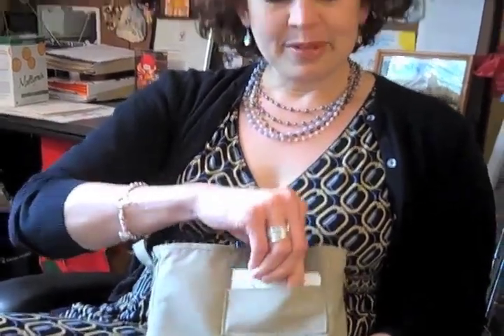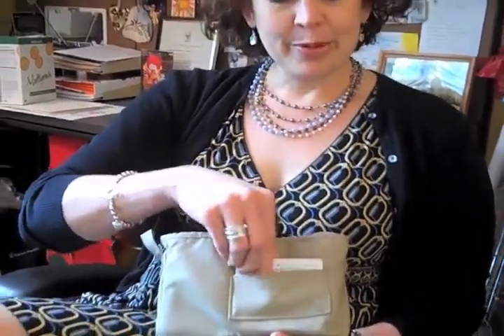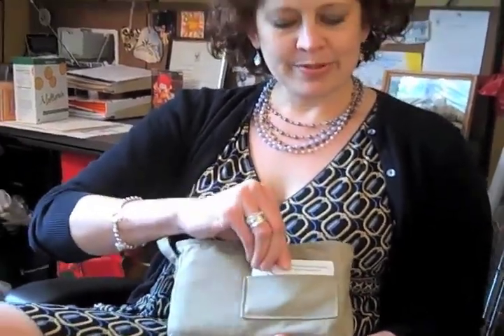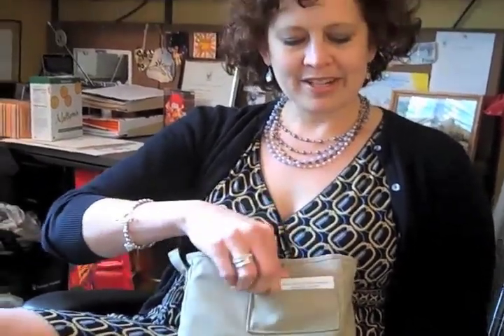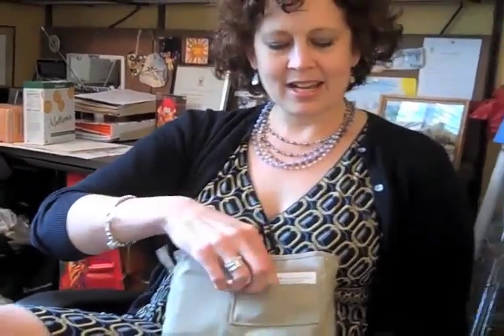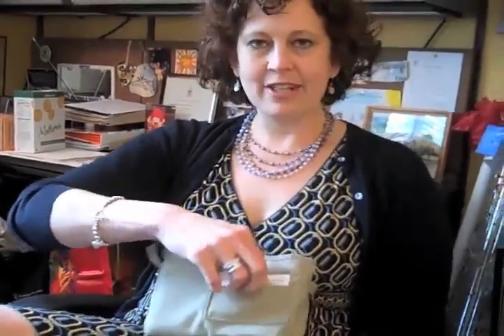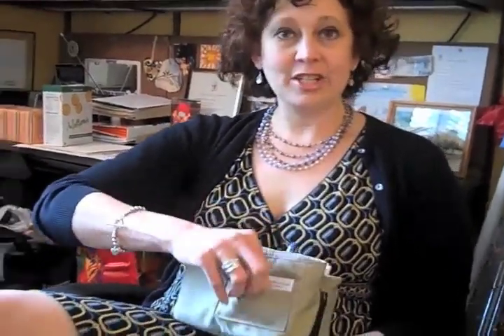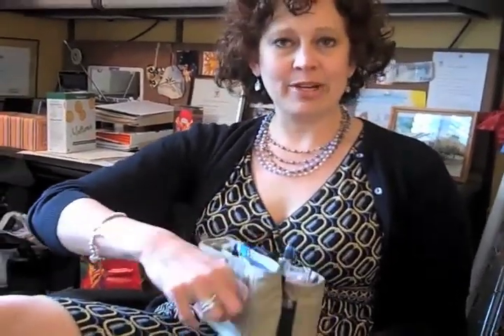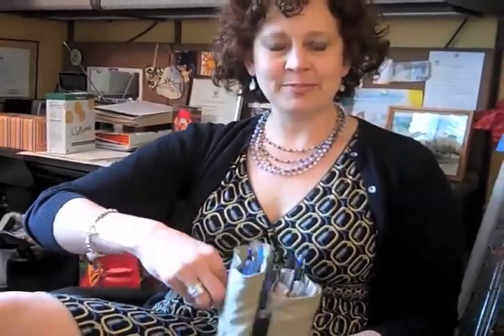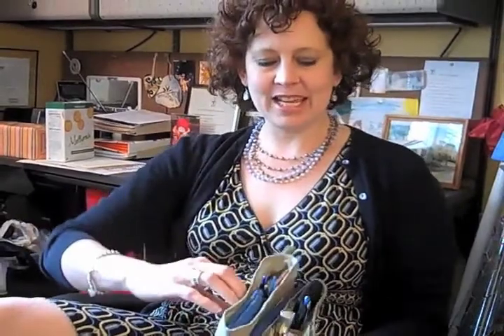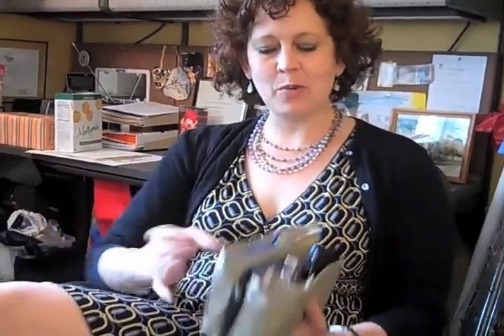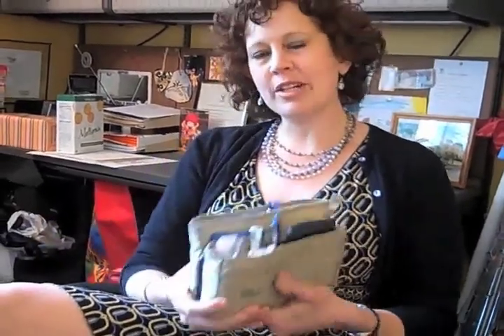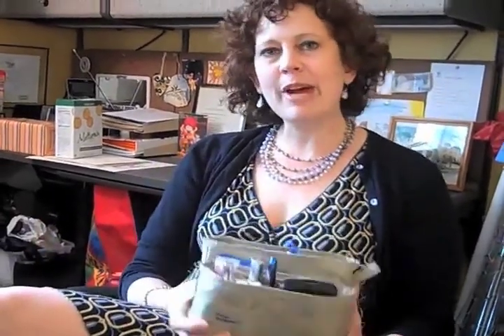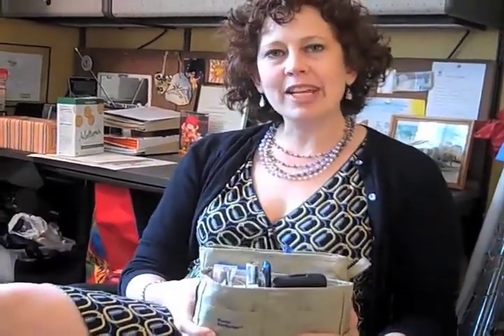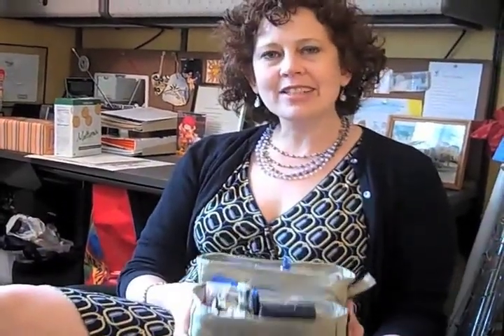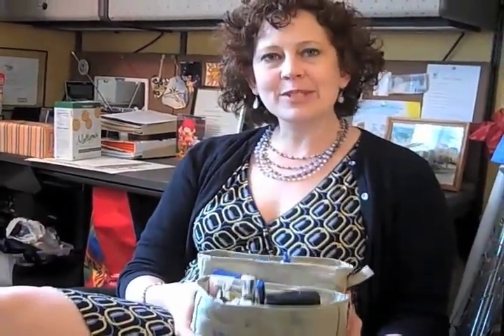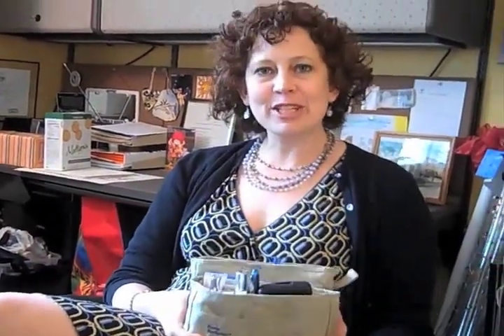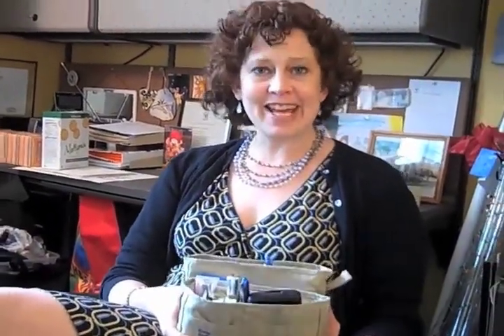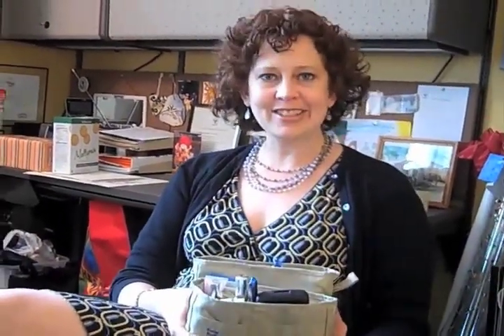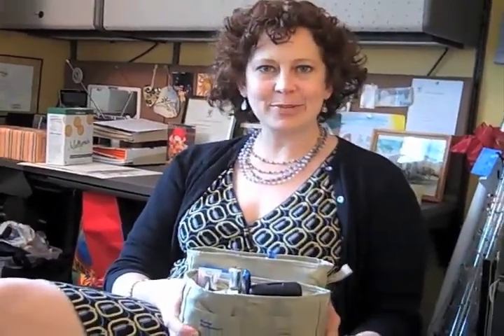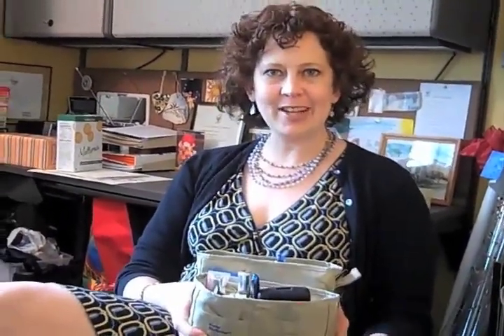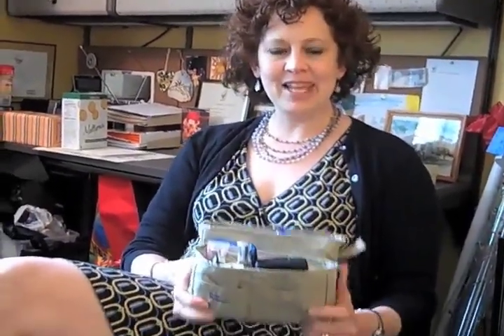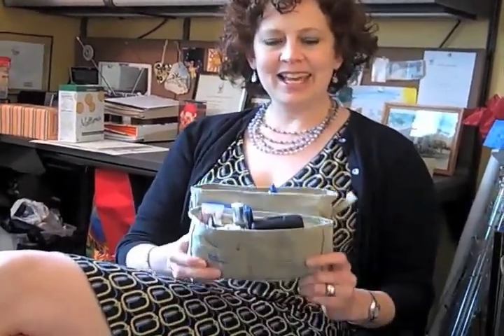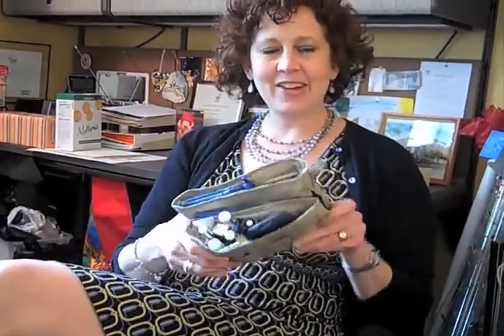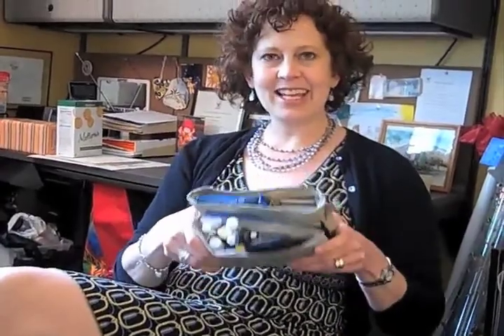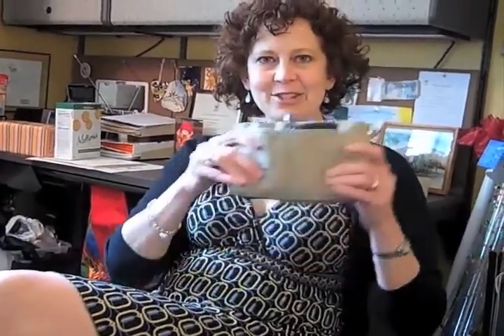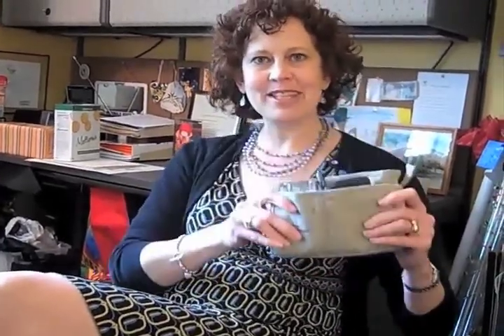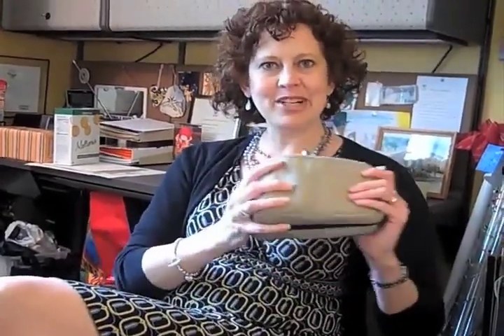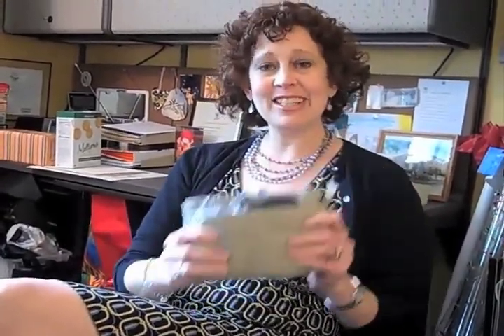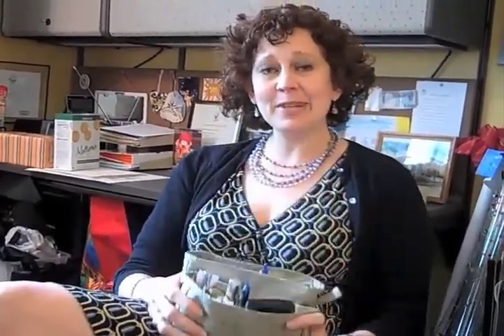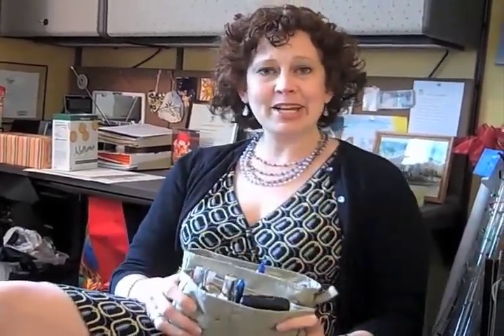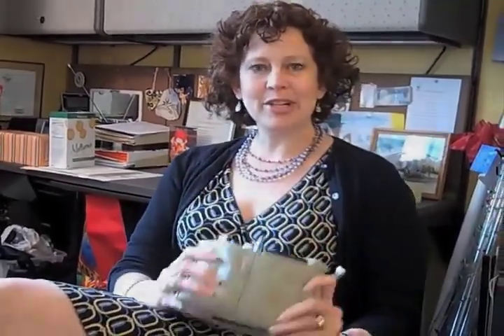Before the Purse Perfector, I never changed my purse. I carried one purse for about three years because it was too much of a hassle to switch it out. Now I can just drop this in a purse — so just last week I bought a new purse.